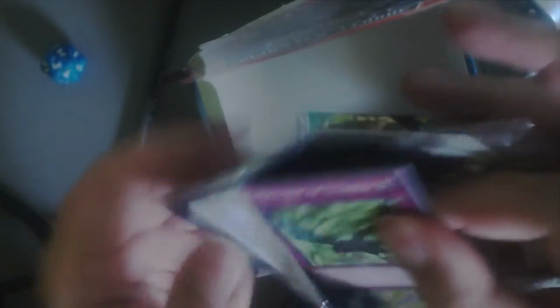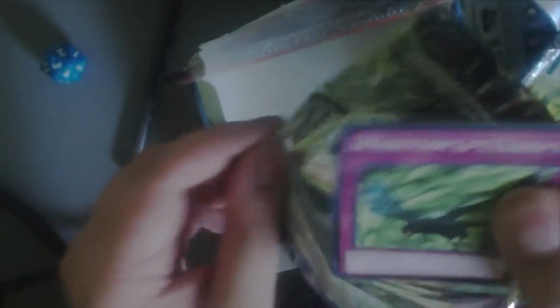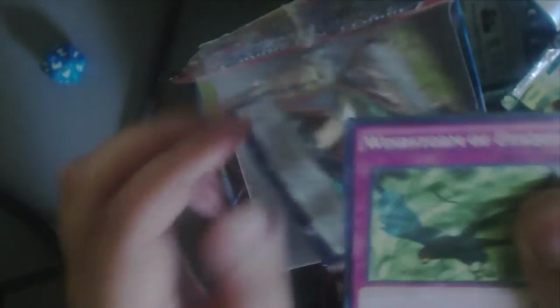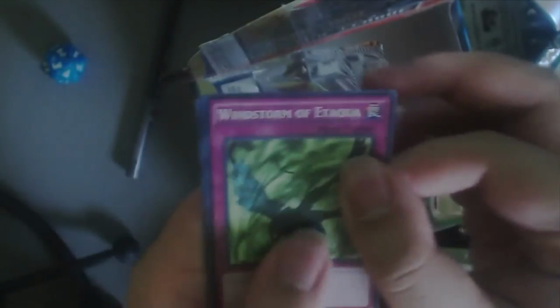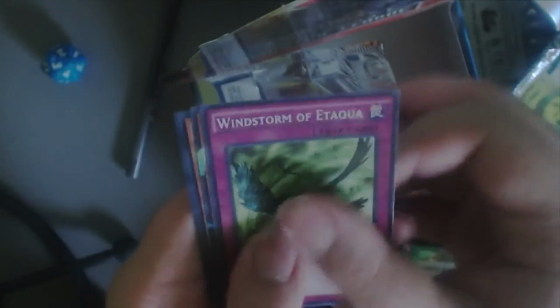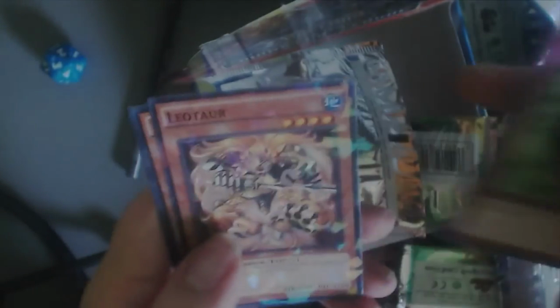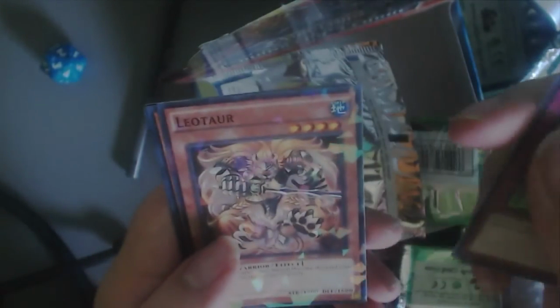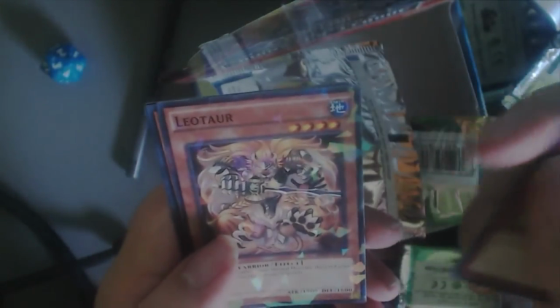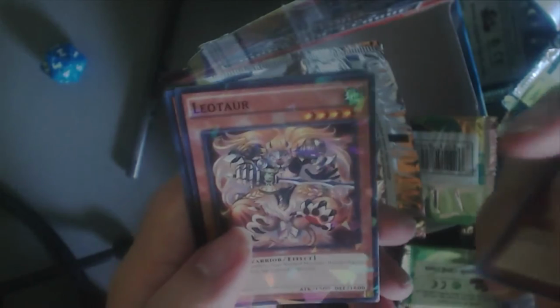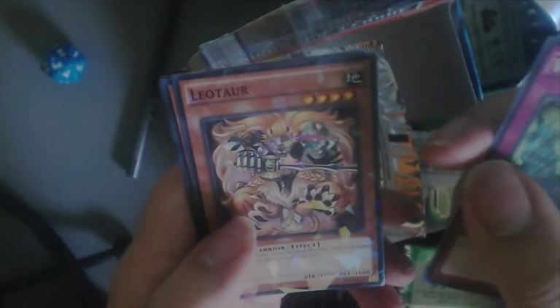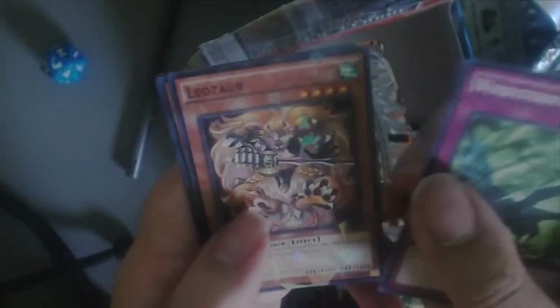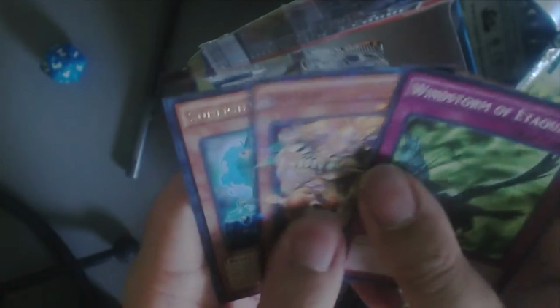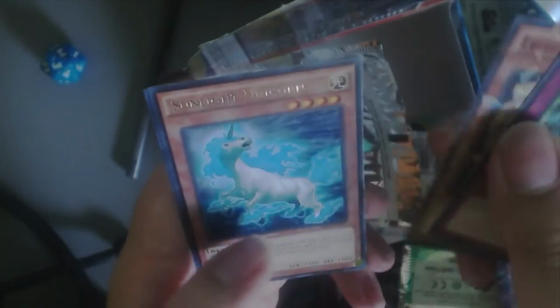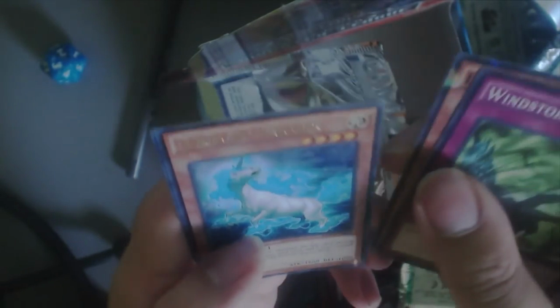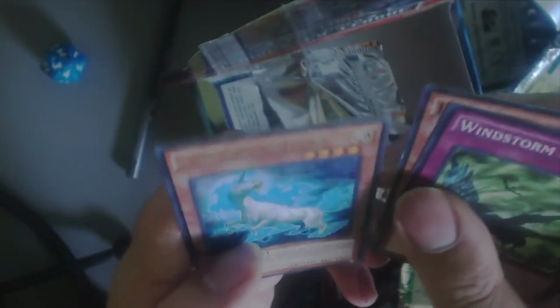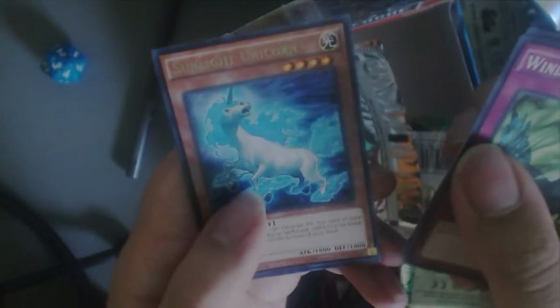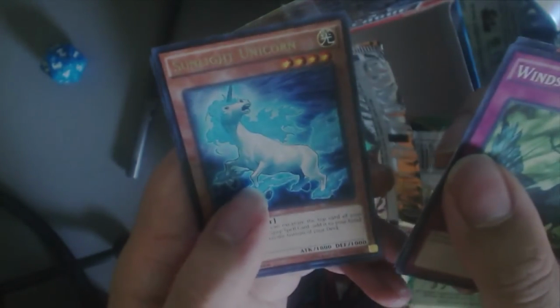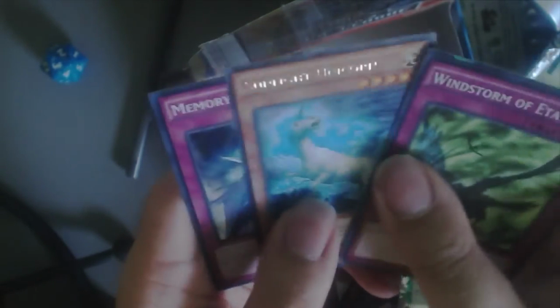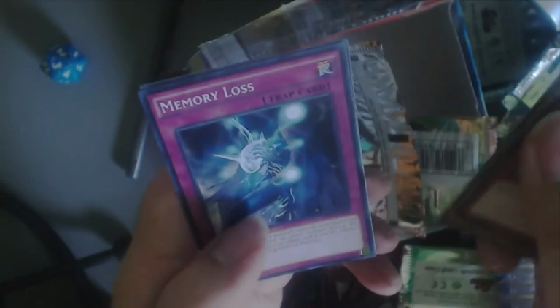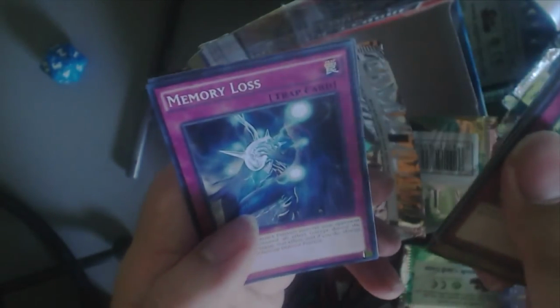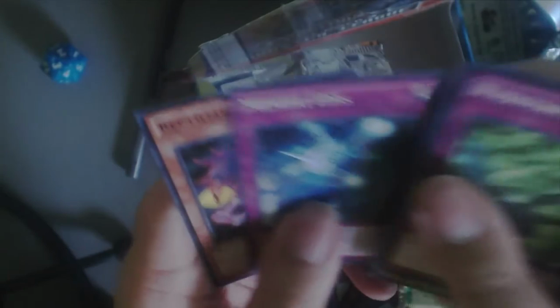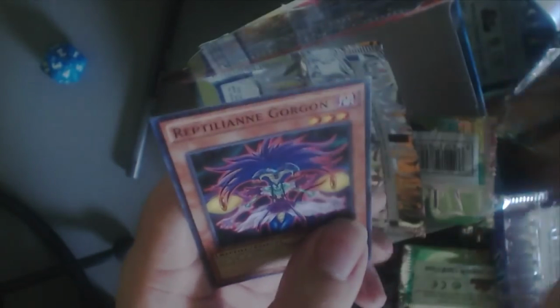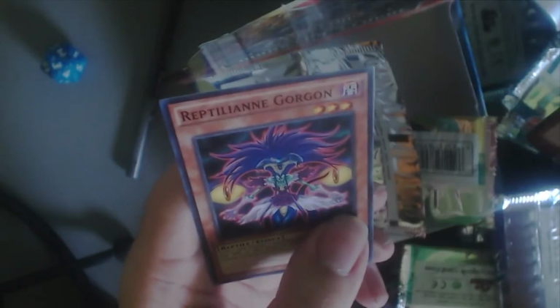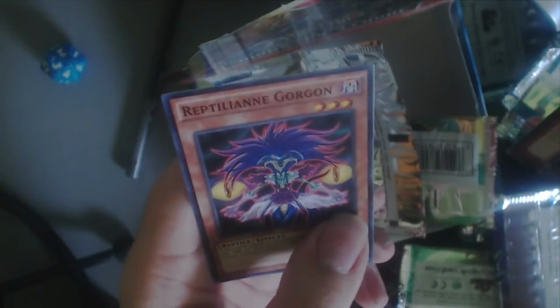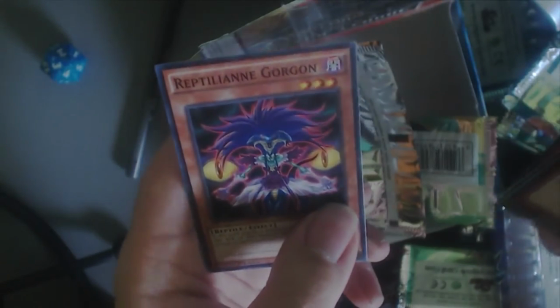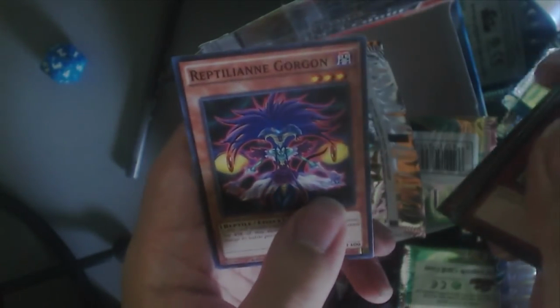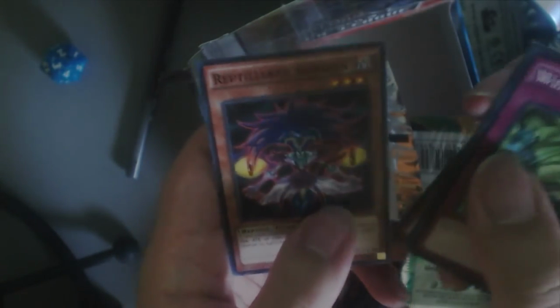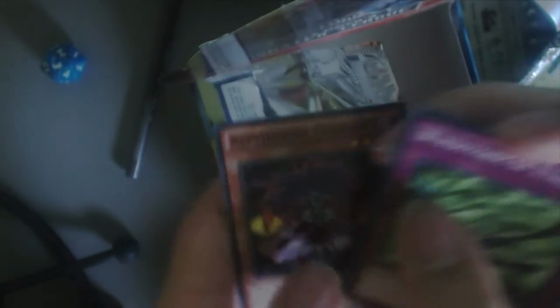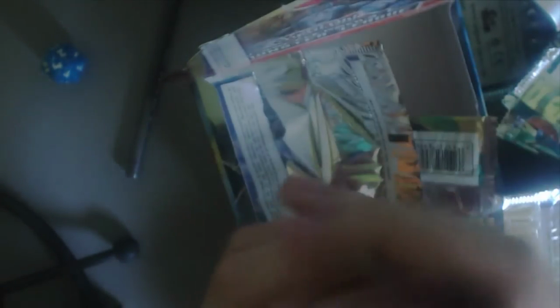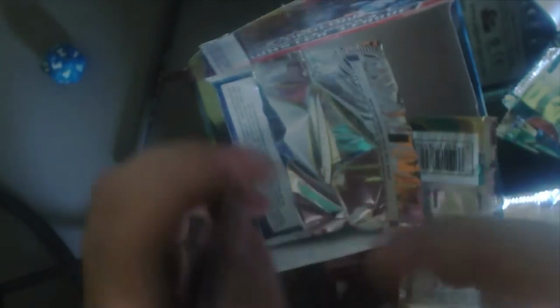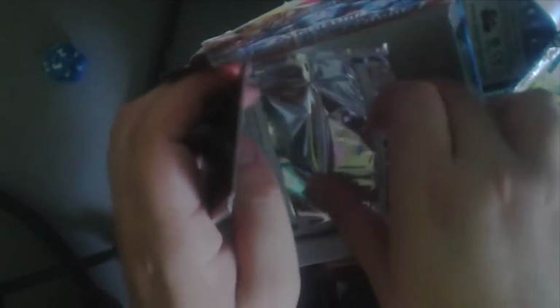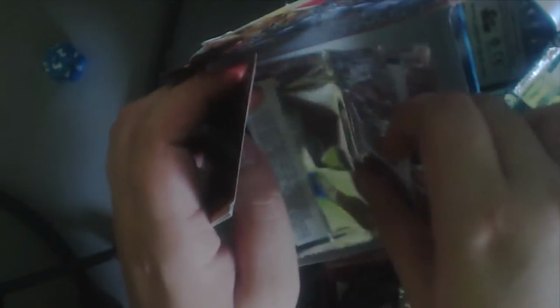So, we got Windstorm of Iturga, Lil Tarr, Sunlight Unicorn, Memory Loss, and Reptilian Gorgon. So unfortunately as I always say — buy singles. And I would avoid this set like the plague because it's pretty bad.